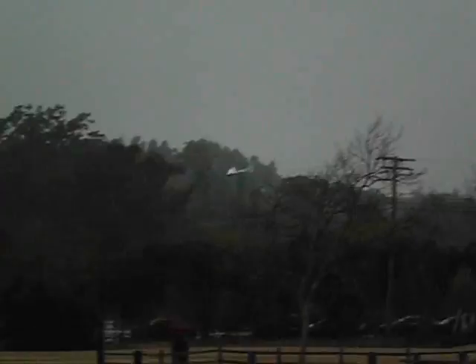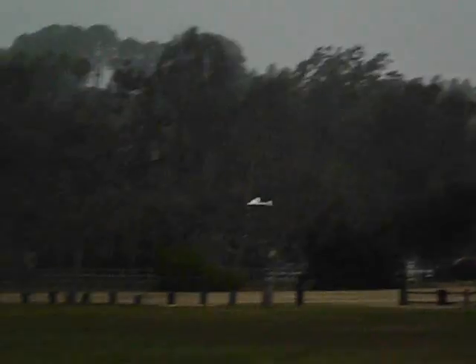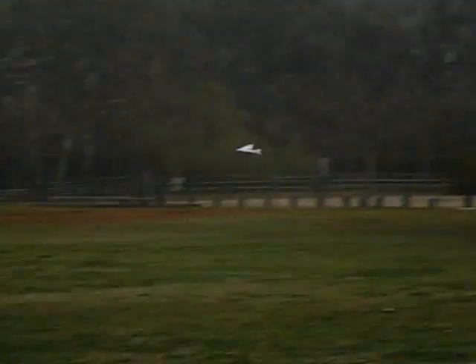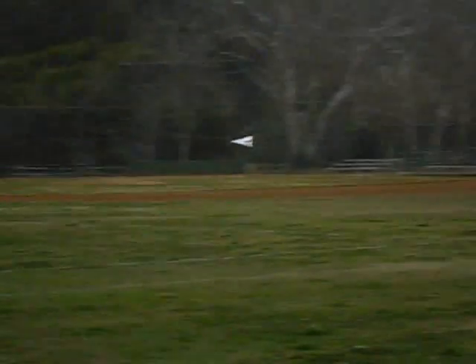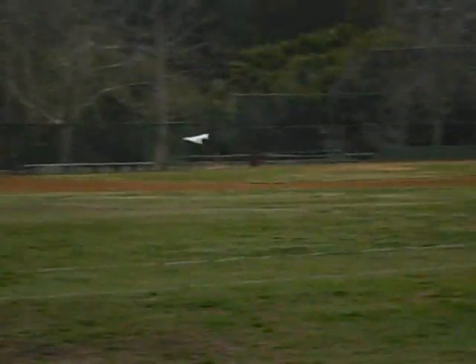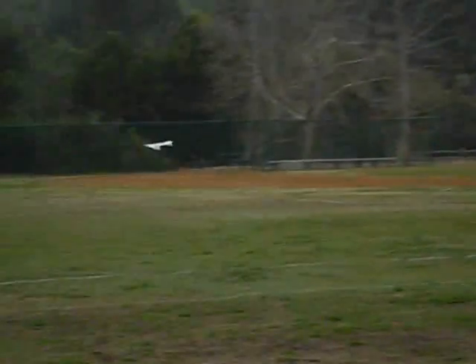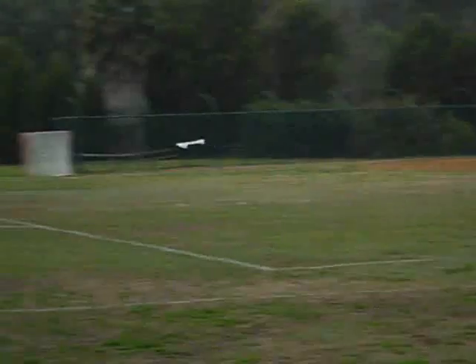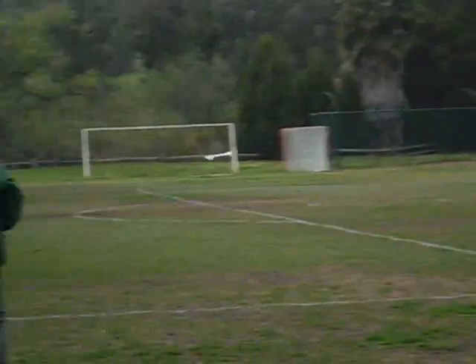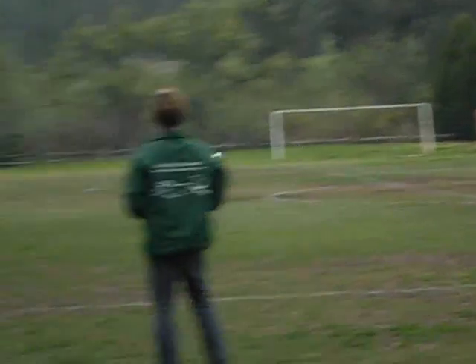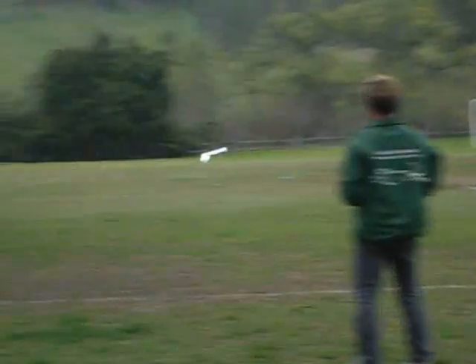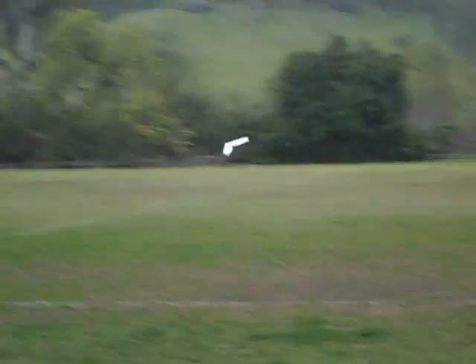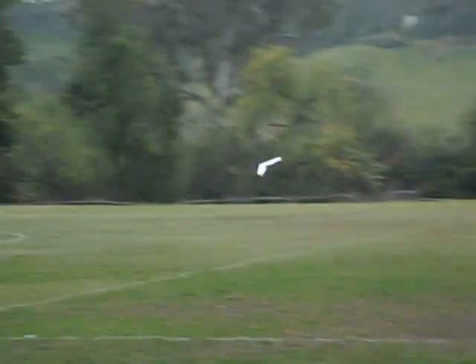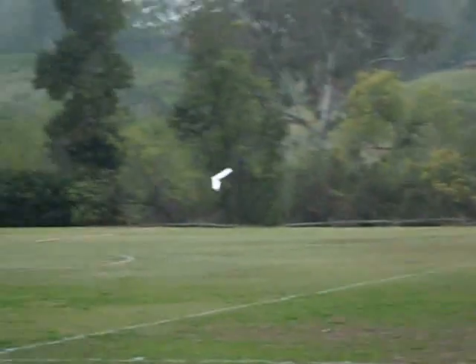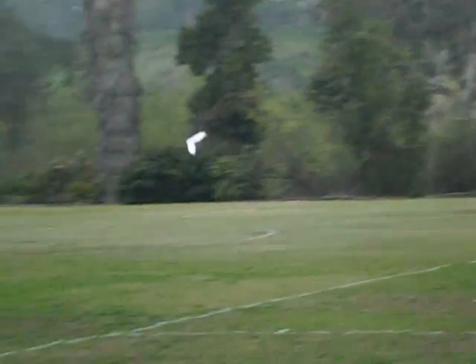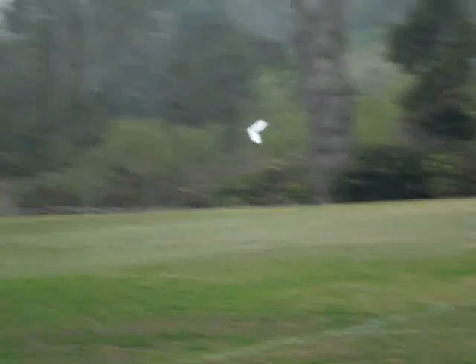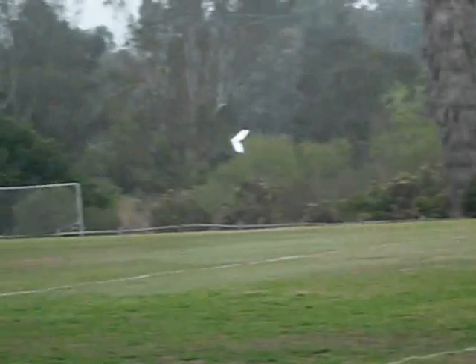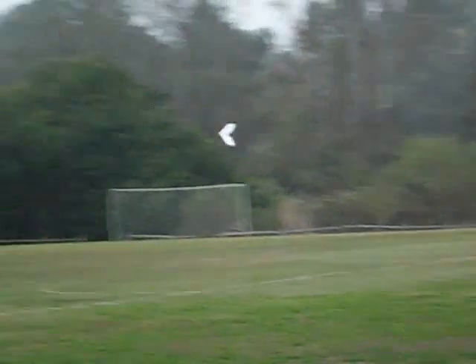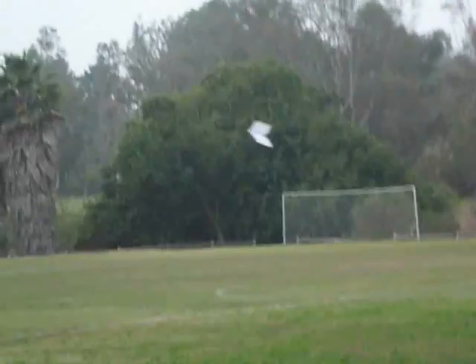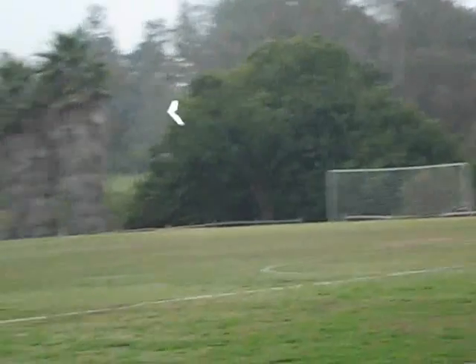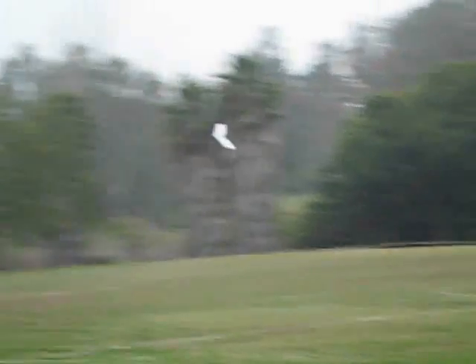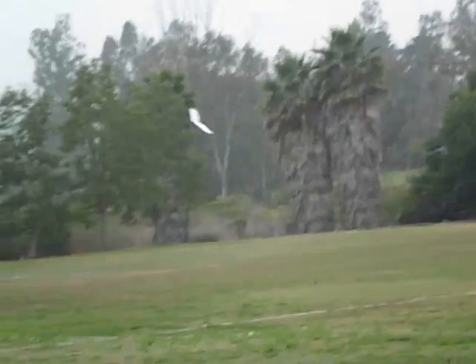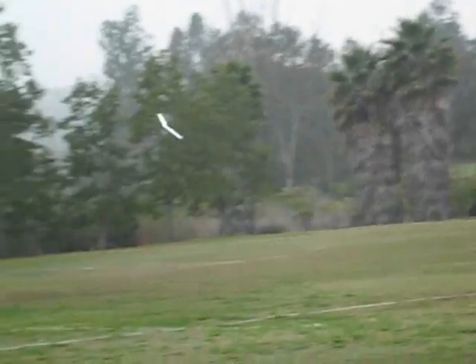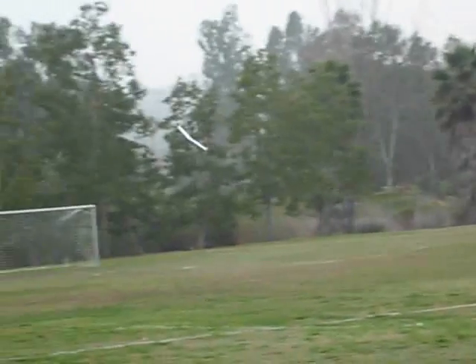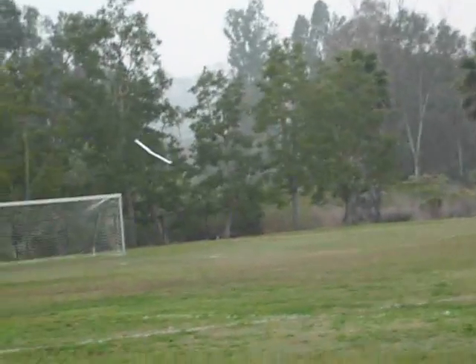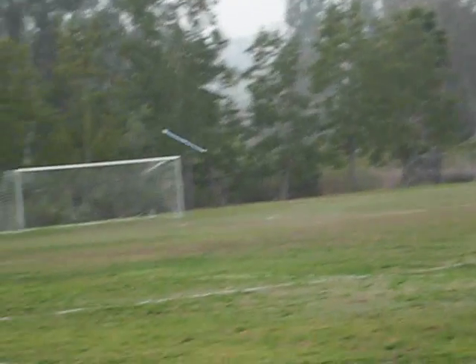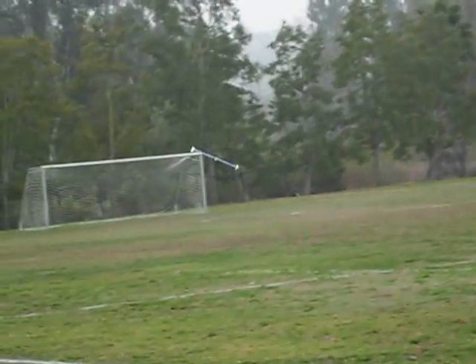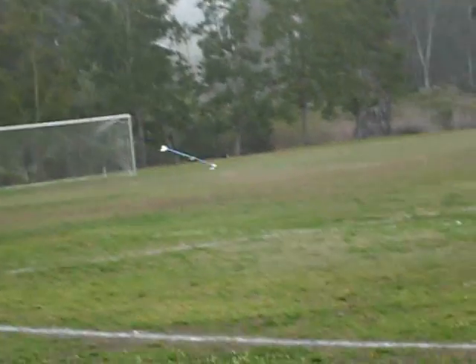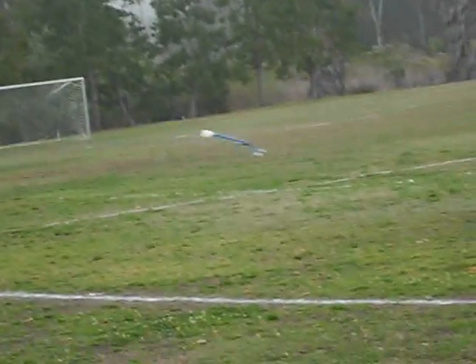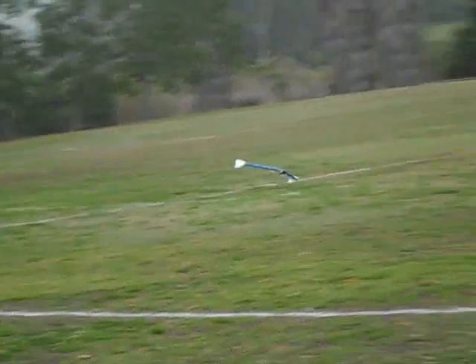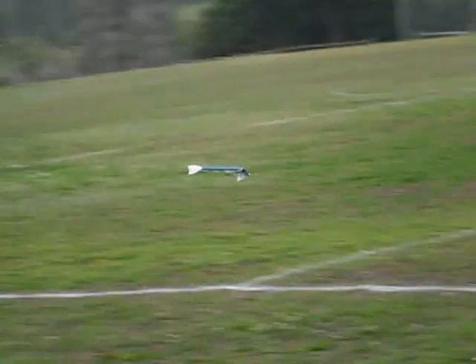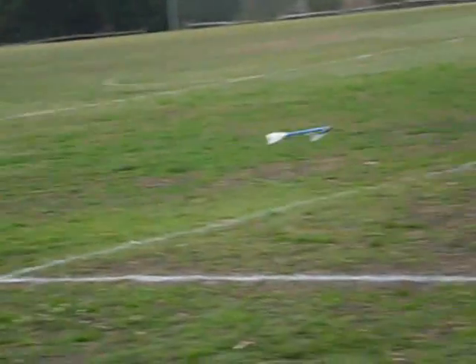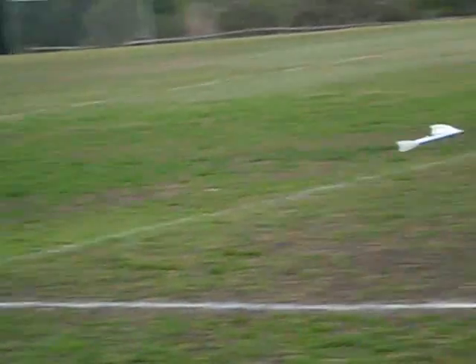You can see me doing a split-S down into a low pass, and then I slow down and bleed off the airspeed in preparation for landing, which I do right at my feet.